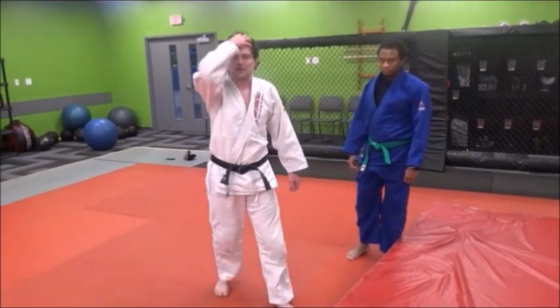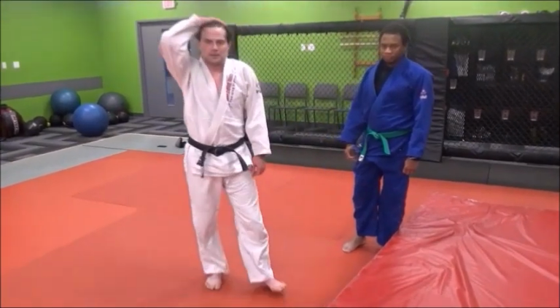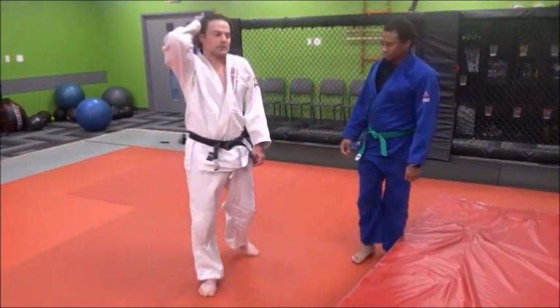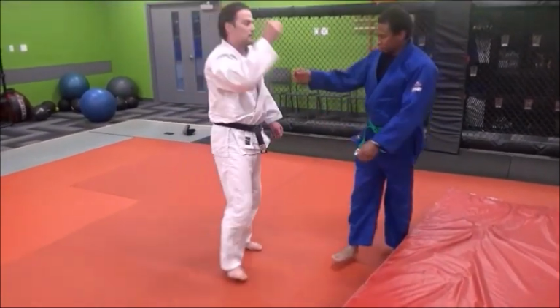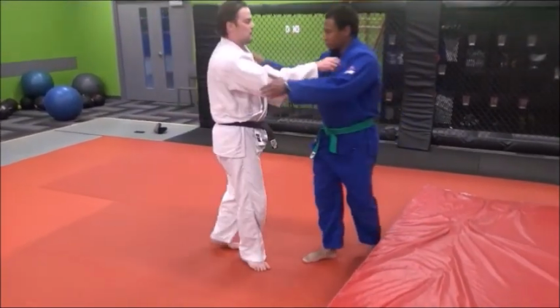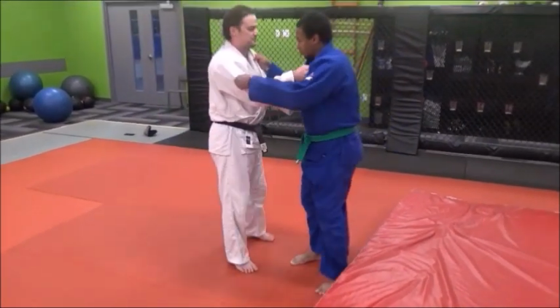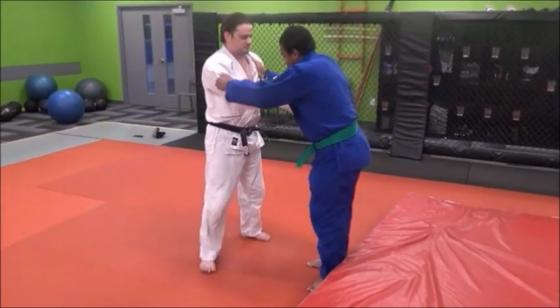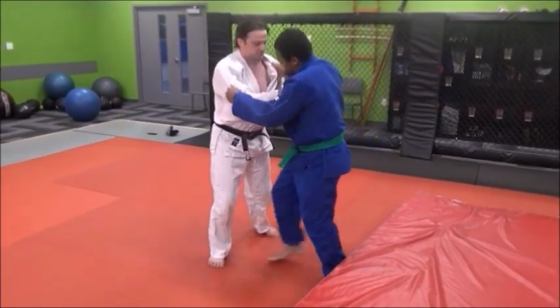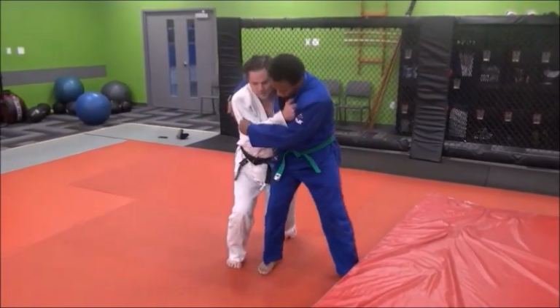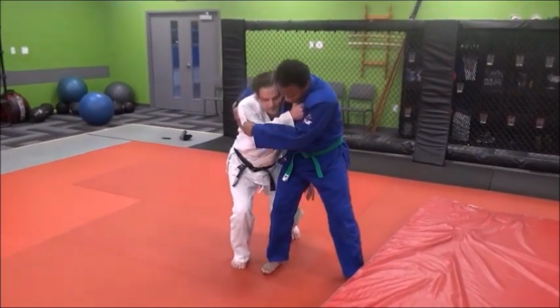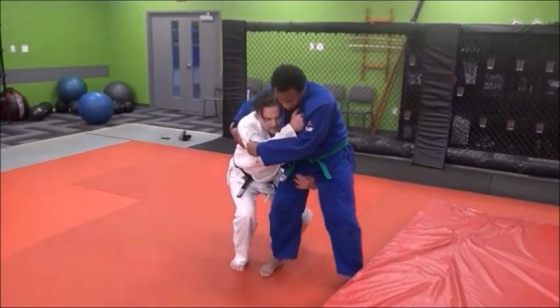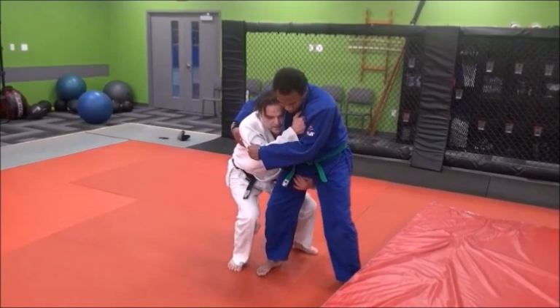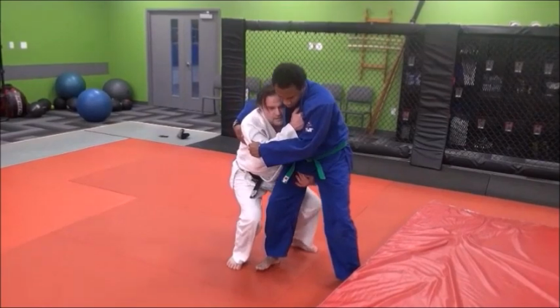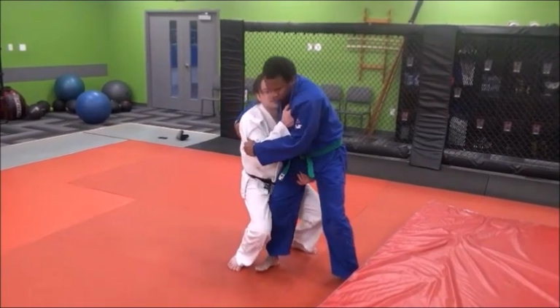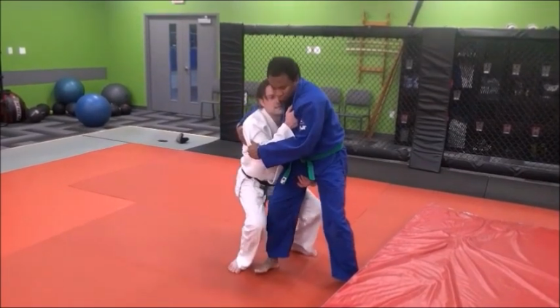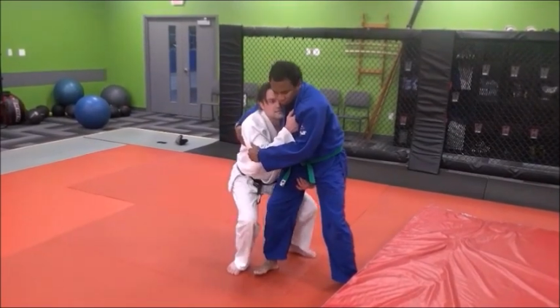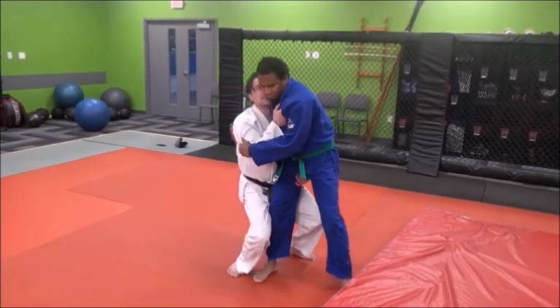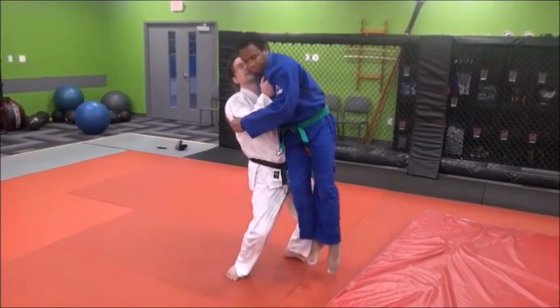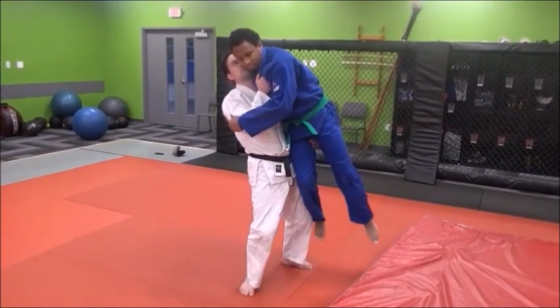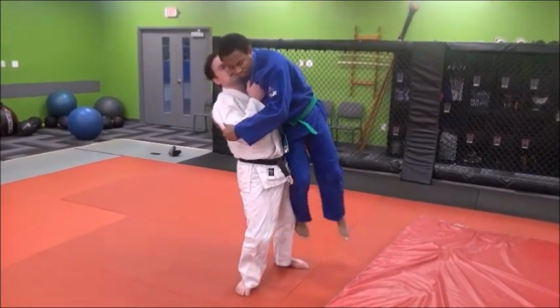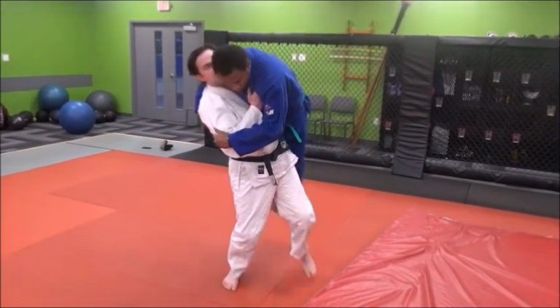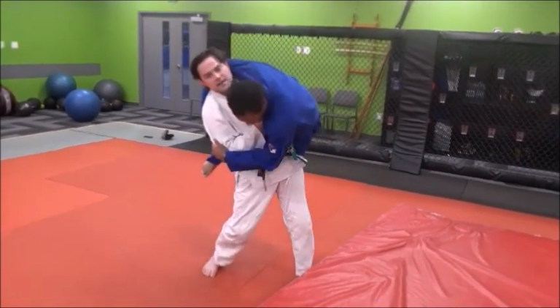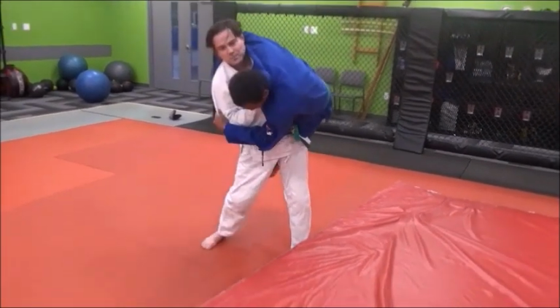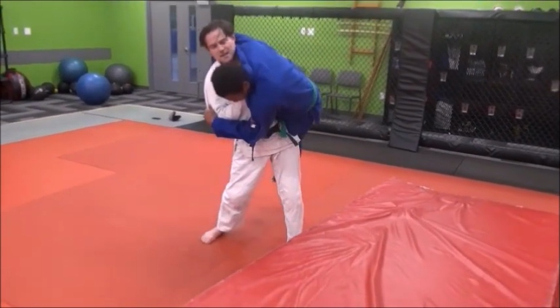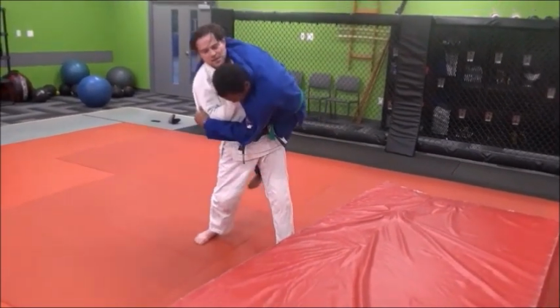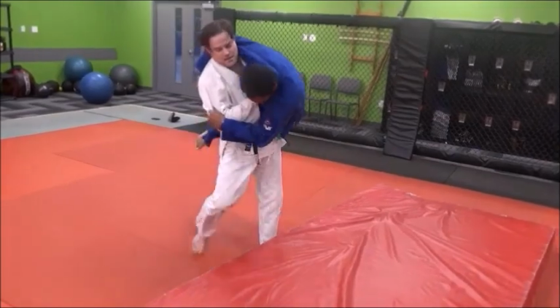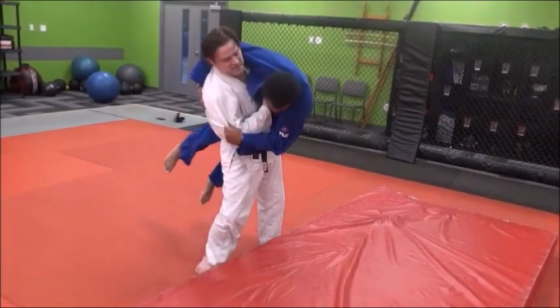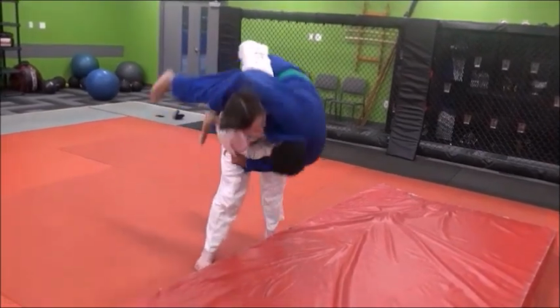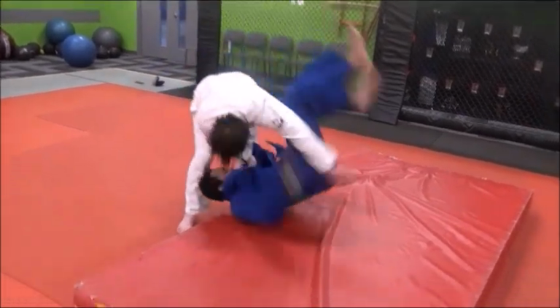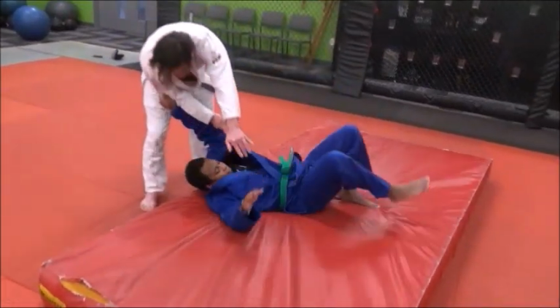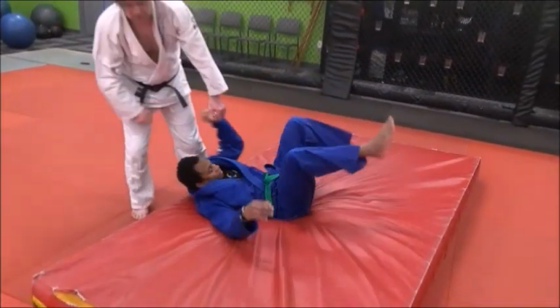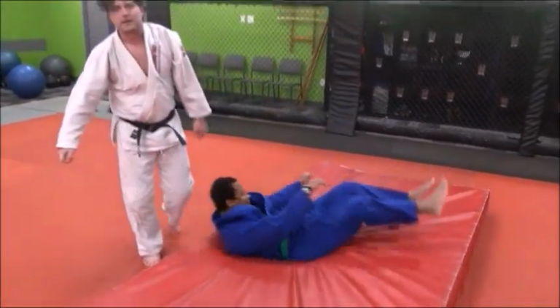Show us that. So he comes in. Down. Hips in. Then he comes up onto the hip with one step, another step, wheel him over the hip.